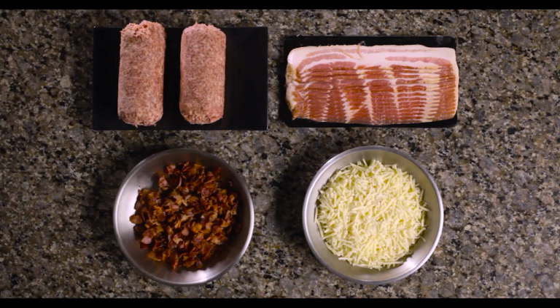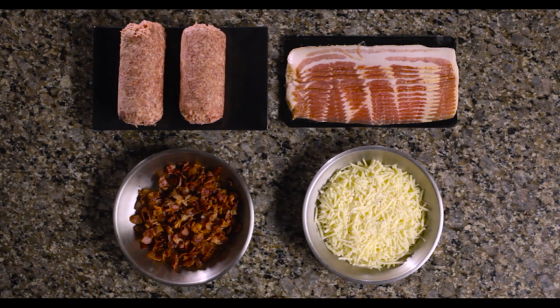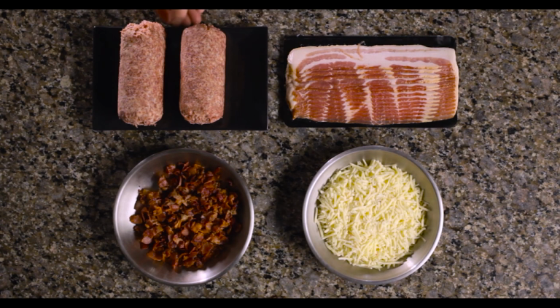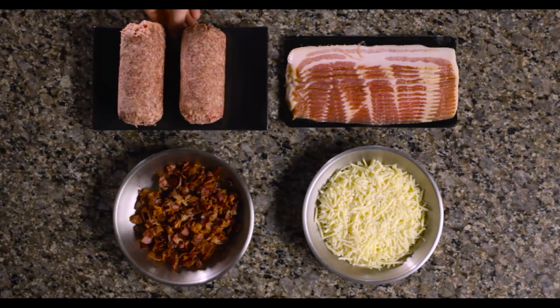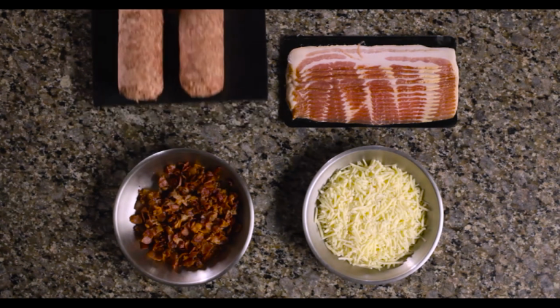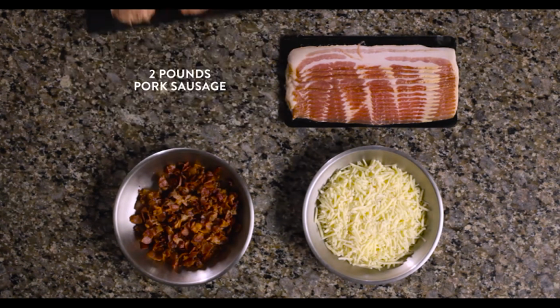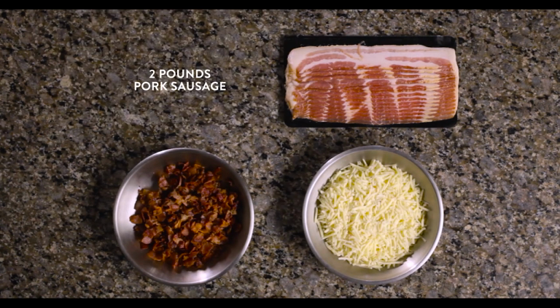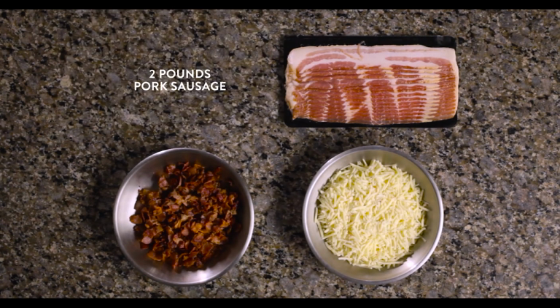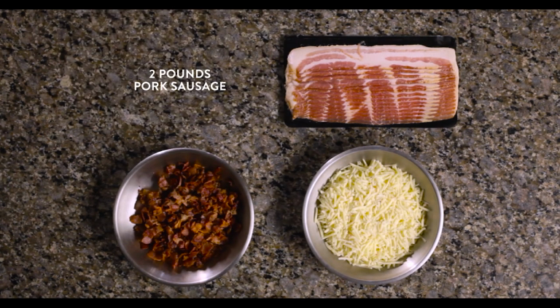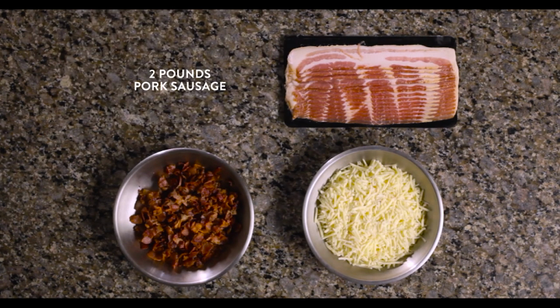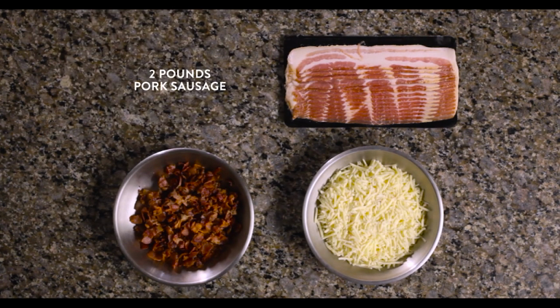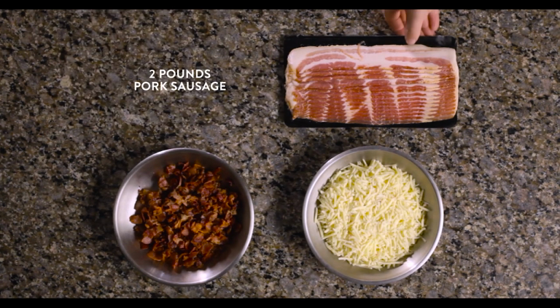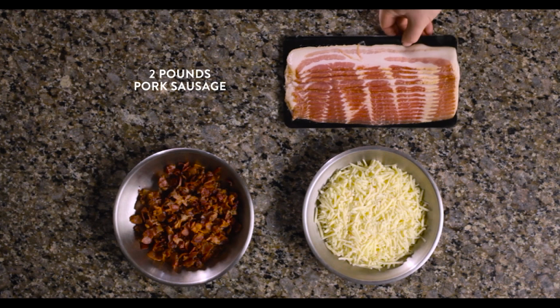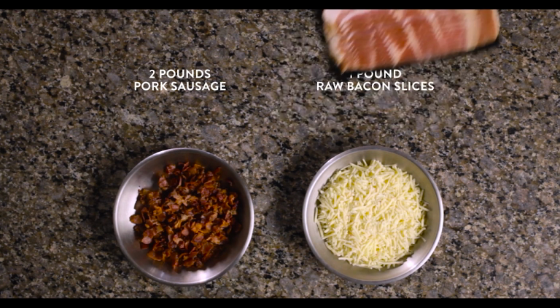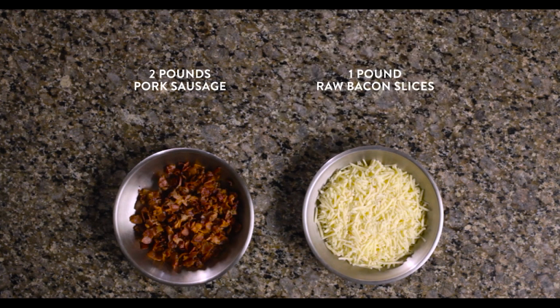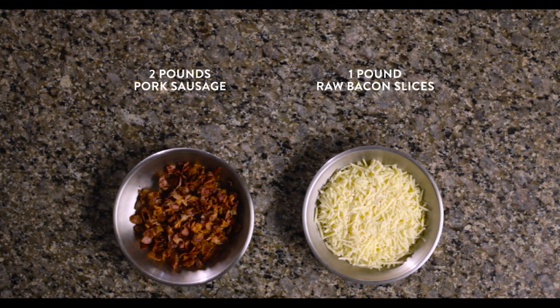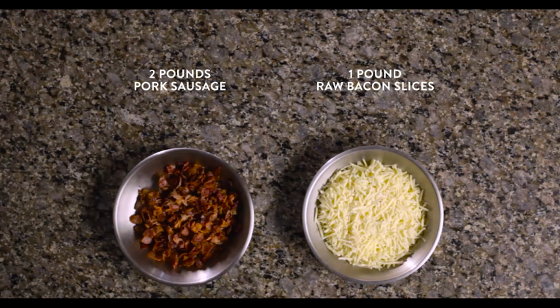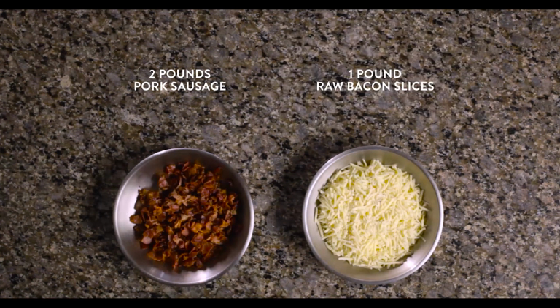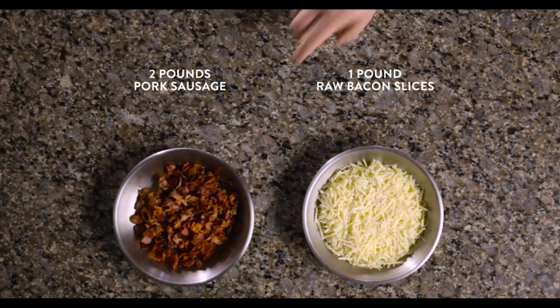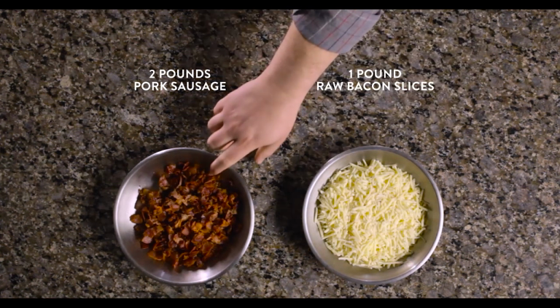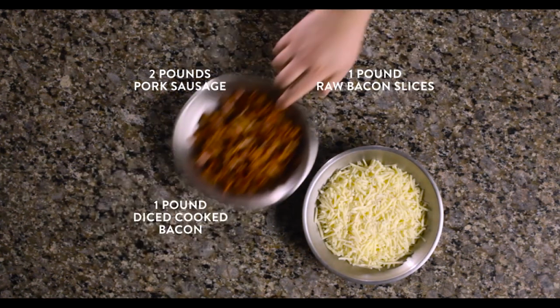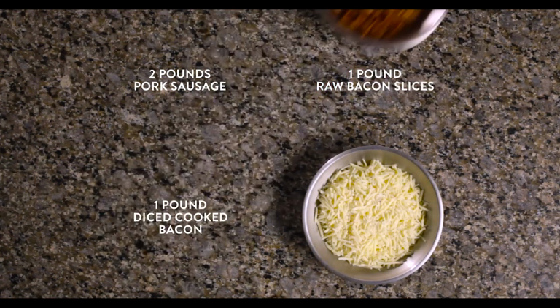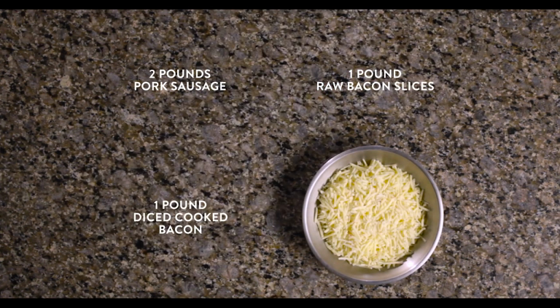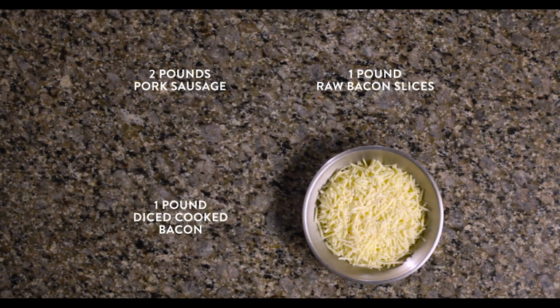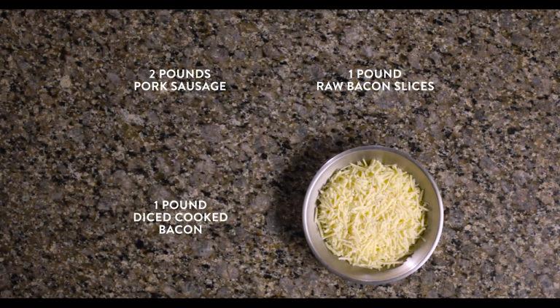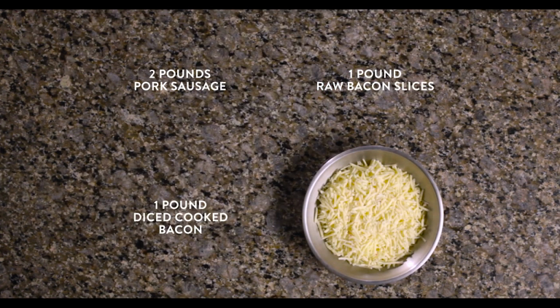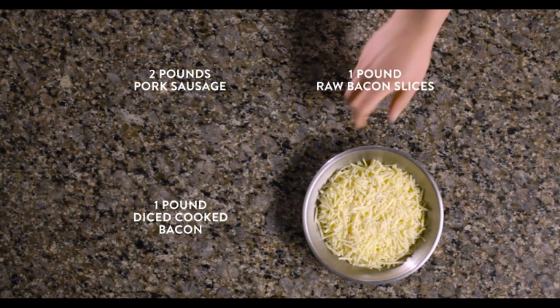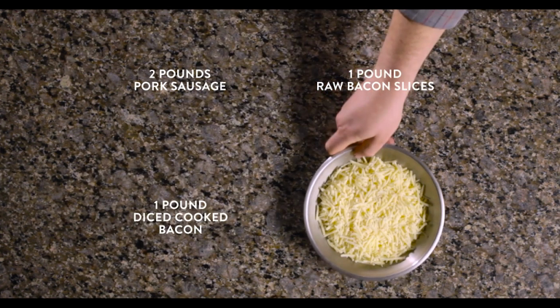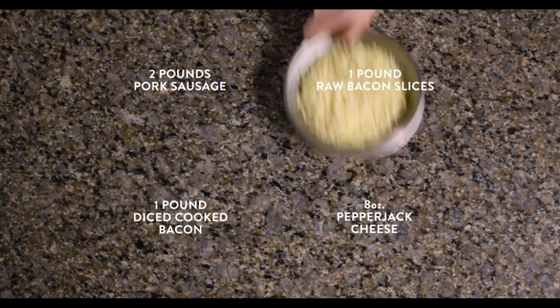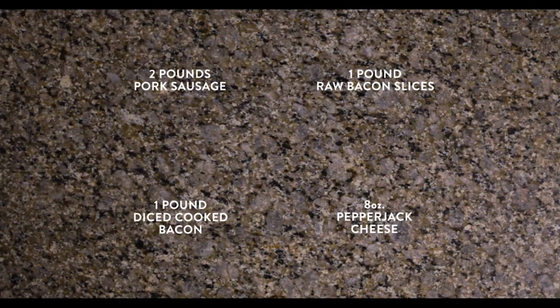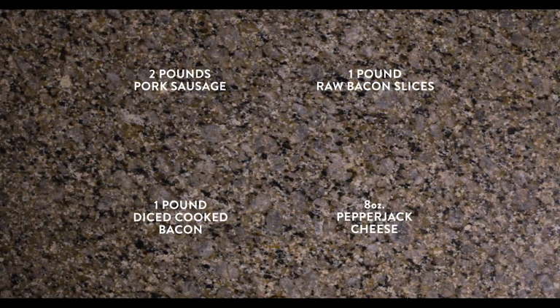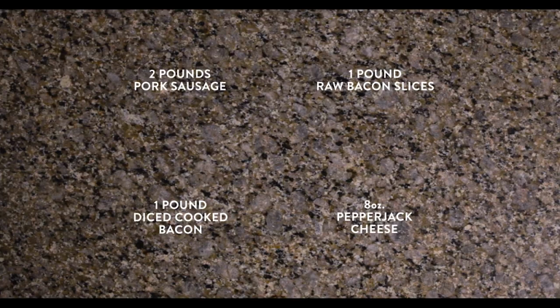We'll be using two pounds of pork sausage, one pound of raw bacon slices, one pound of diced cooked bacon, and eight ounces of pepper jack cheese.